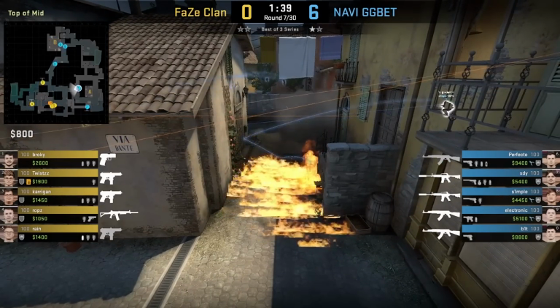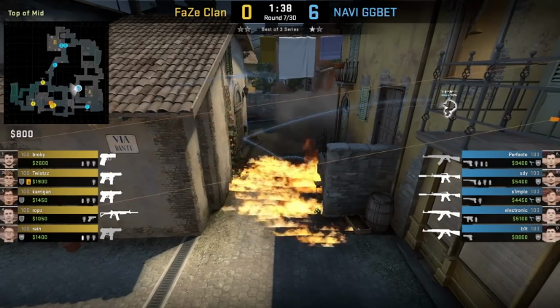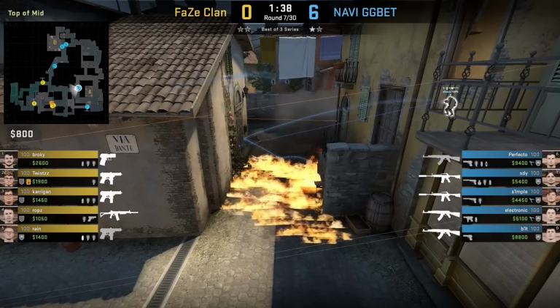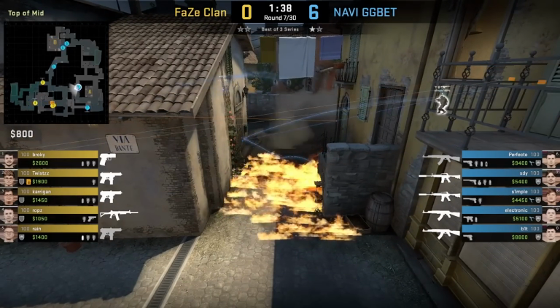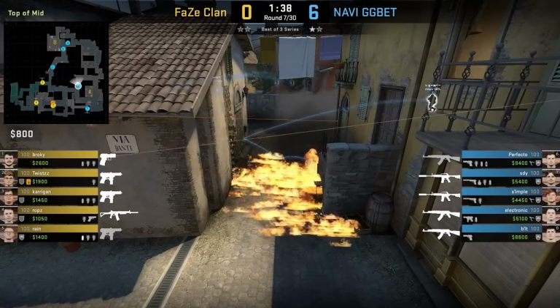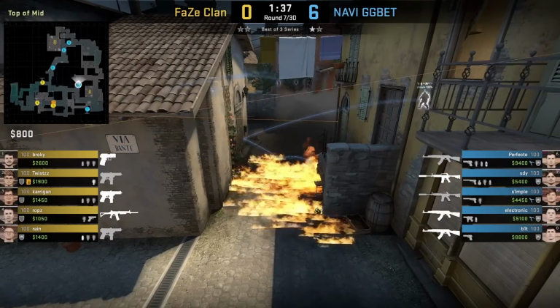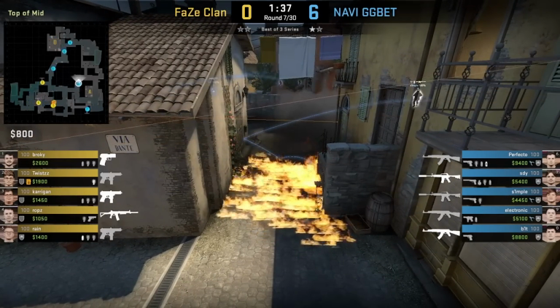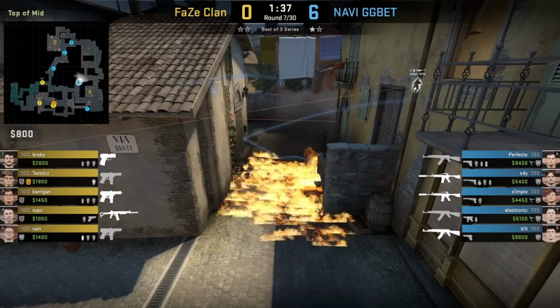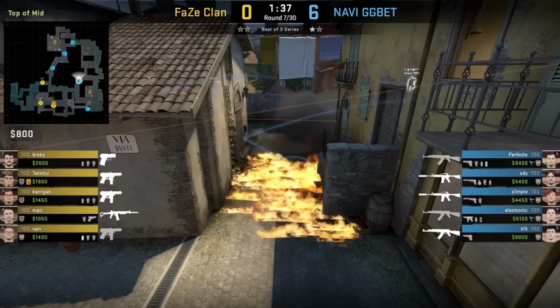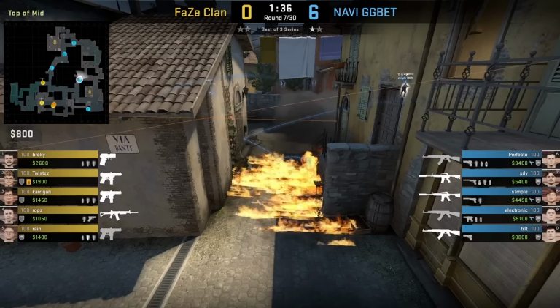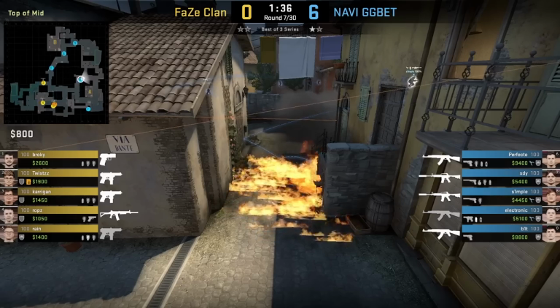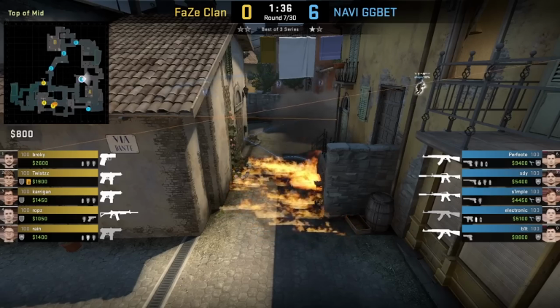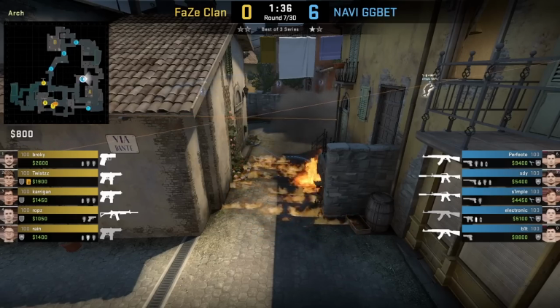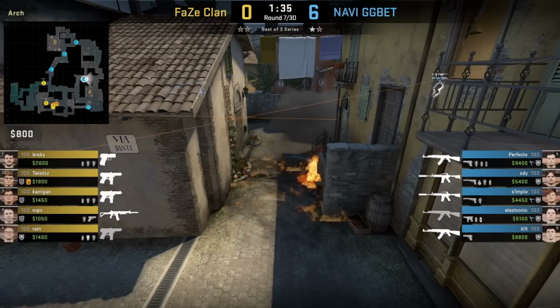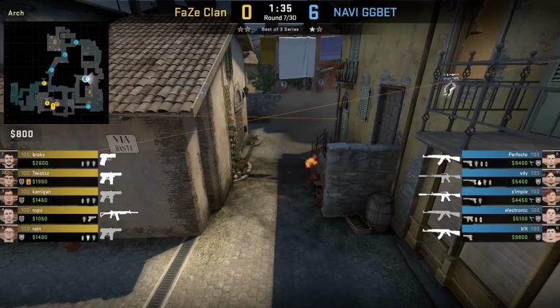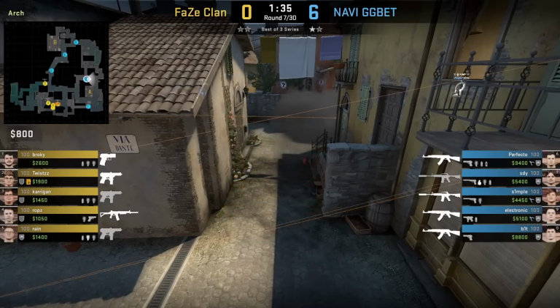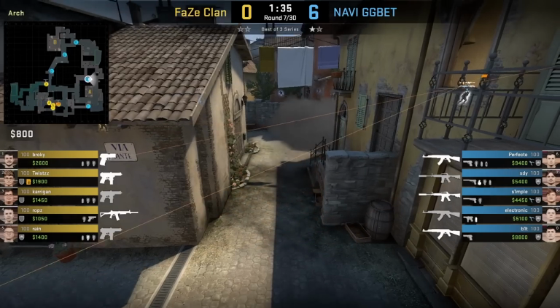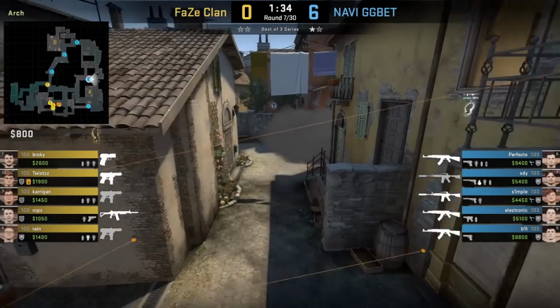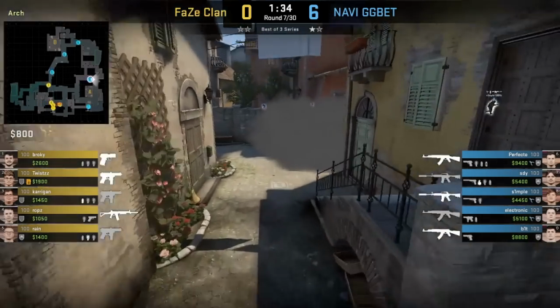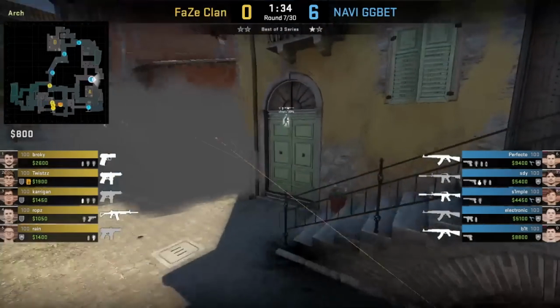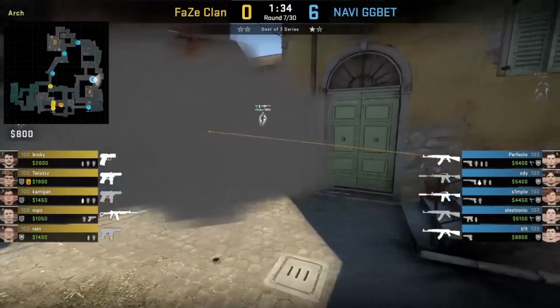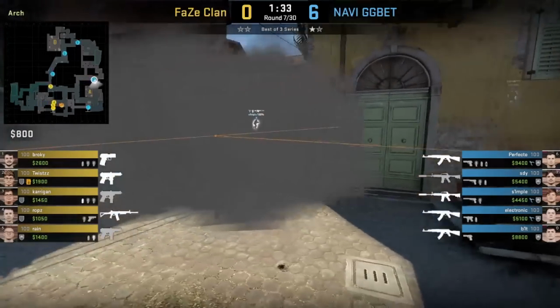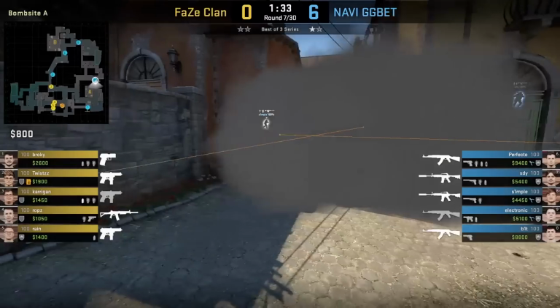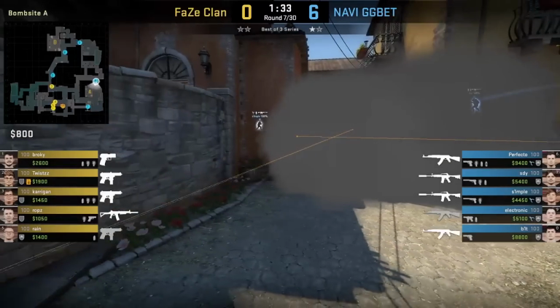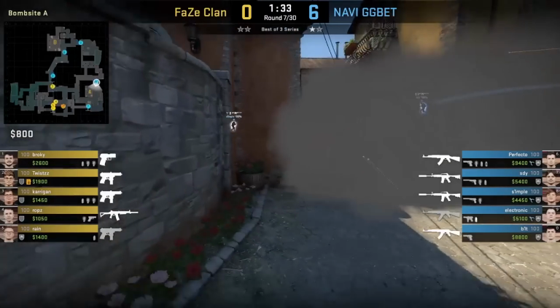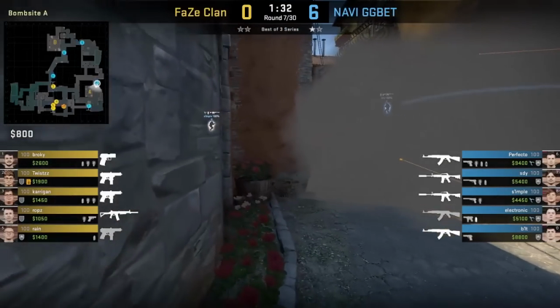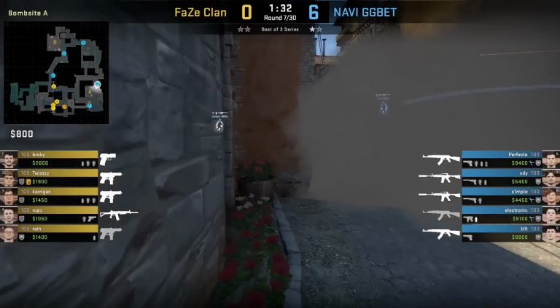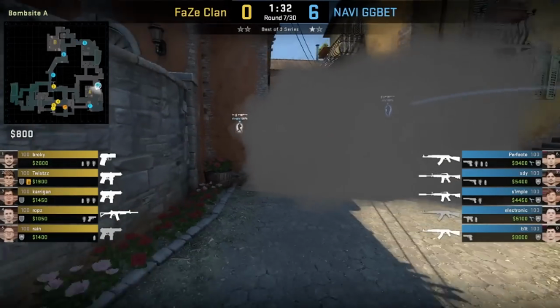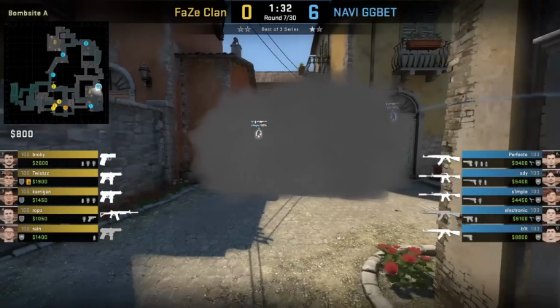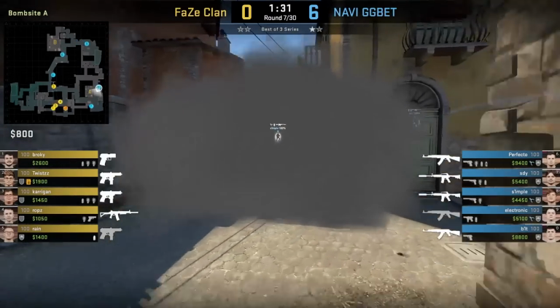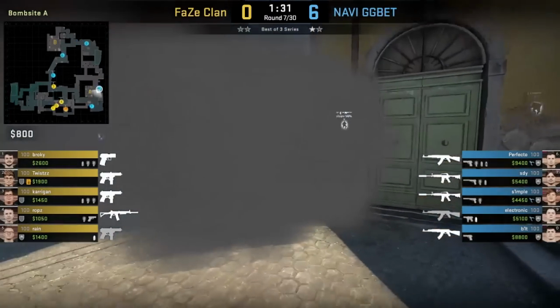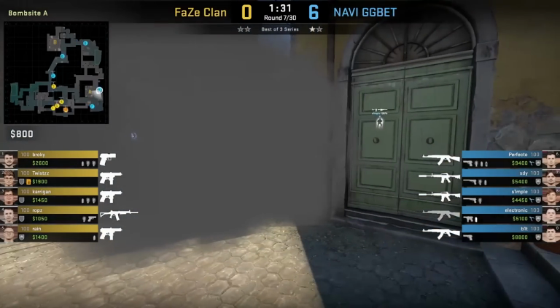Na'Vi start 3B in this round, and this utility set is a good way to delay any fast plays from the phase, which should give enough time for their rotator to come back.